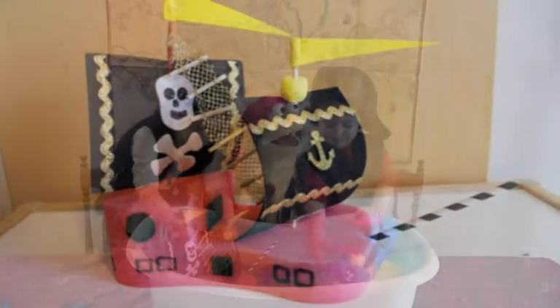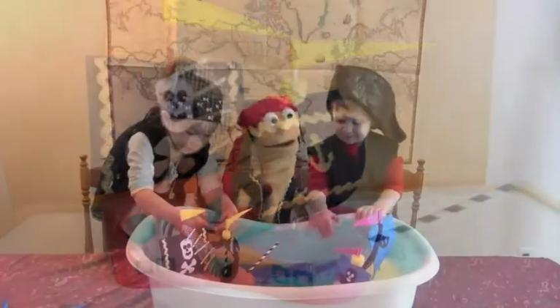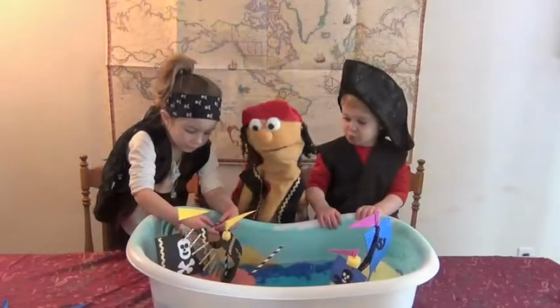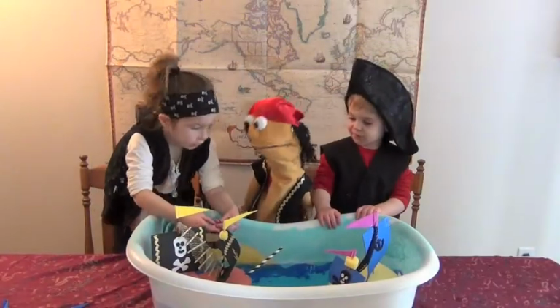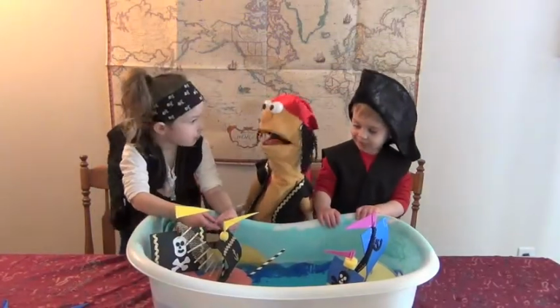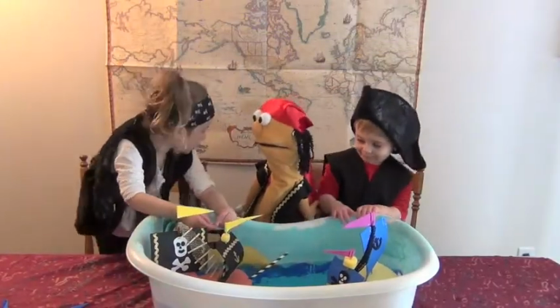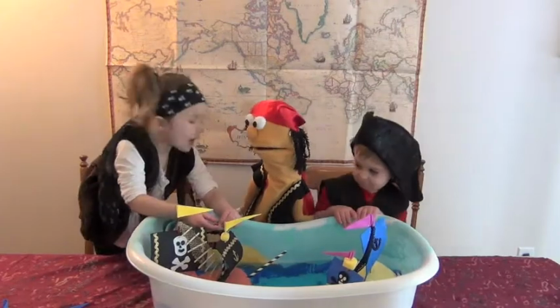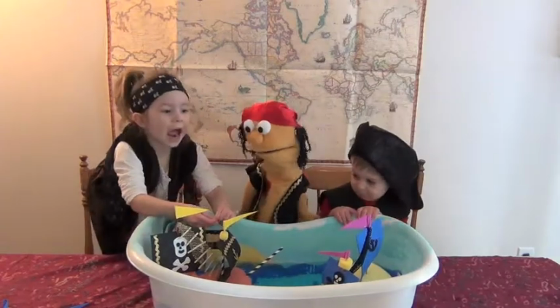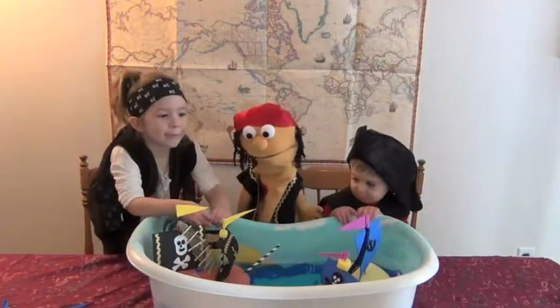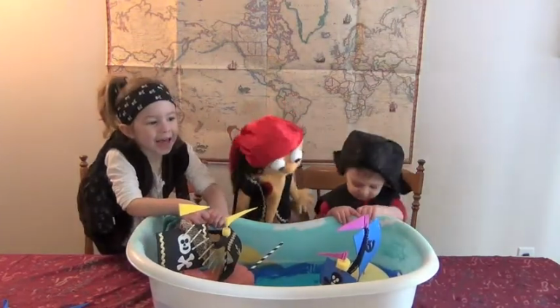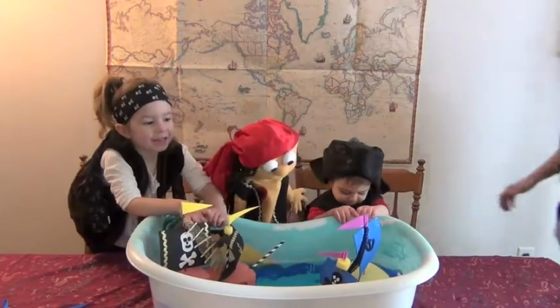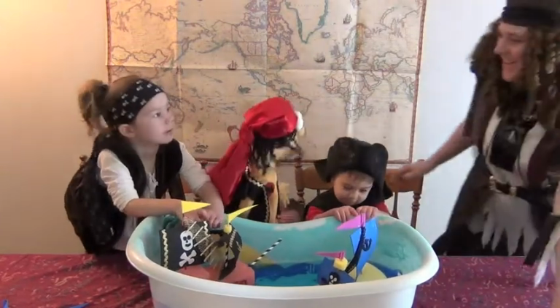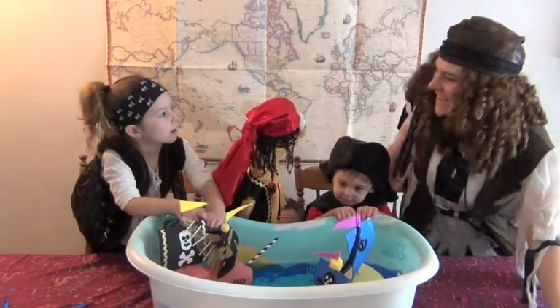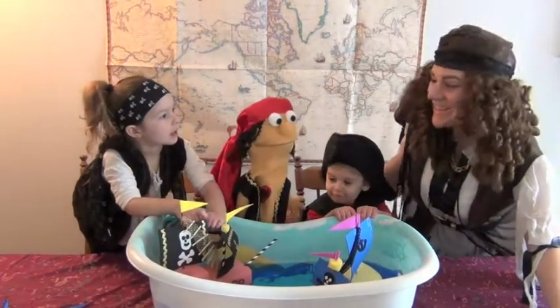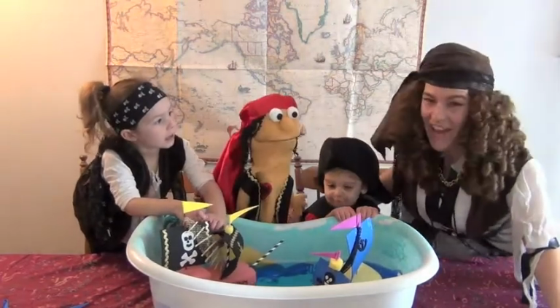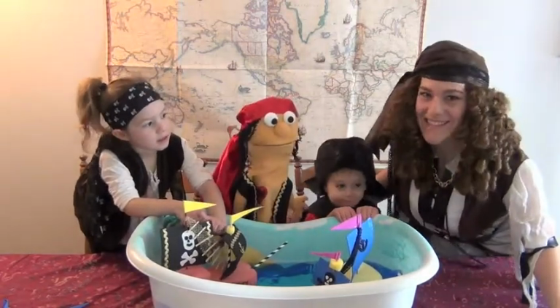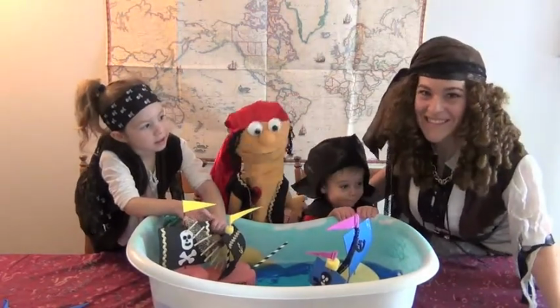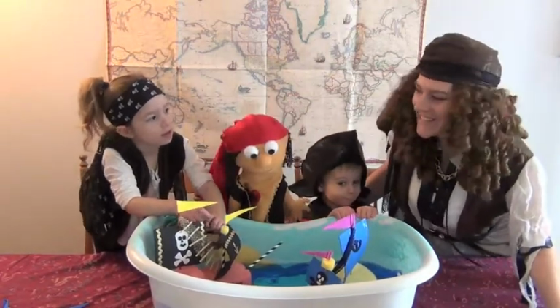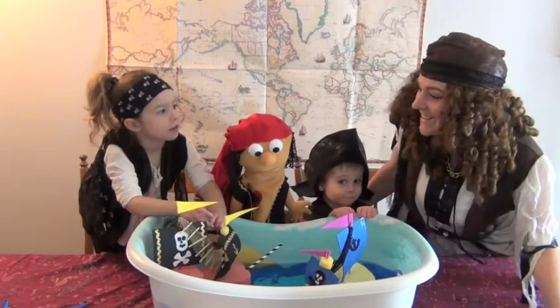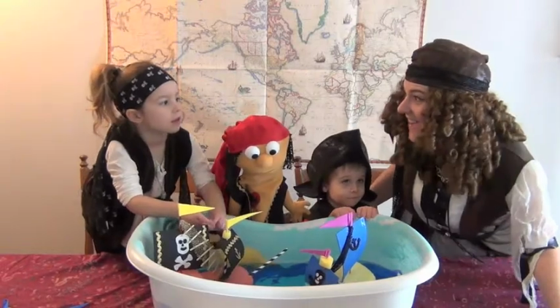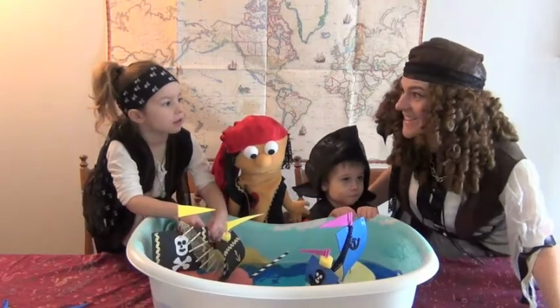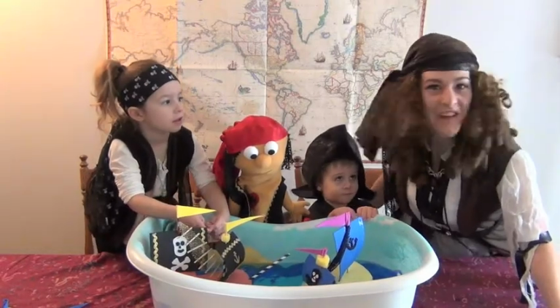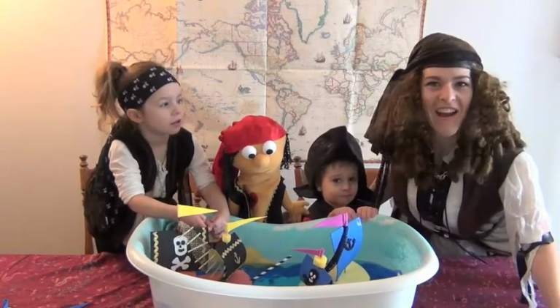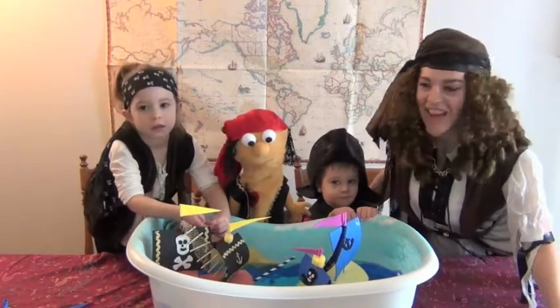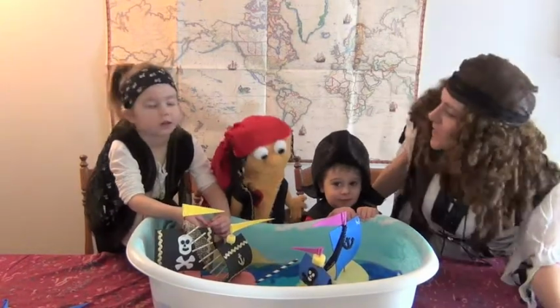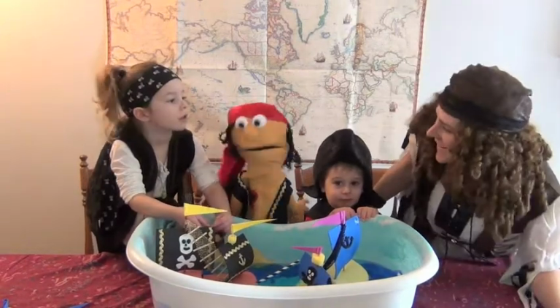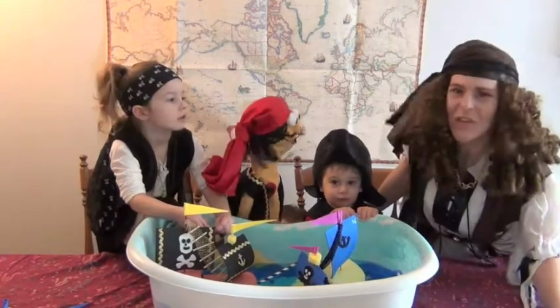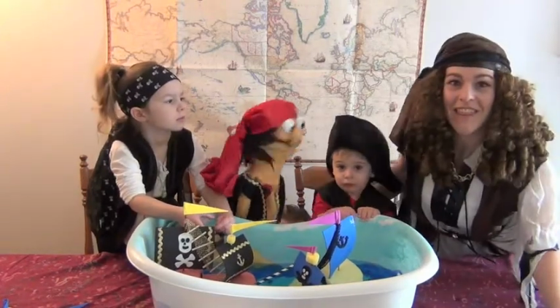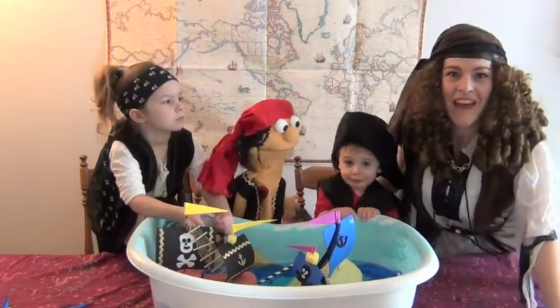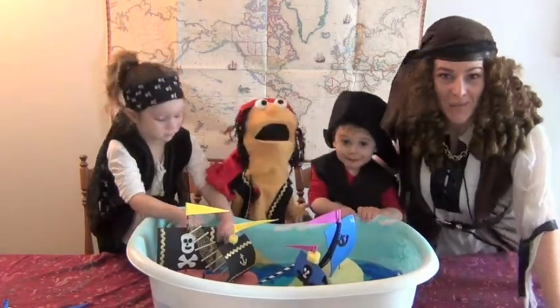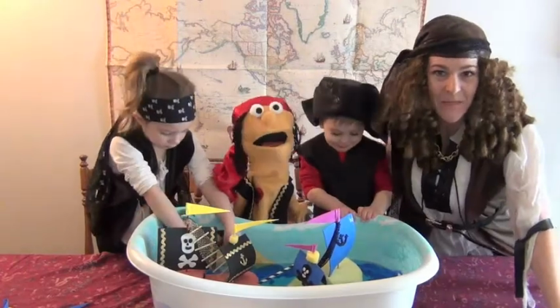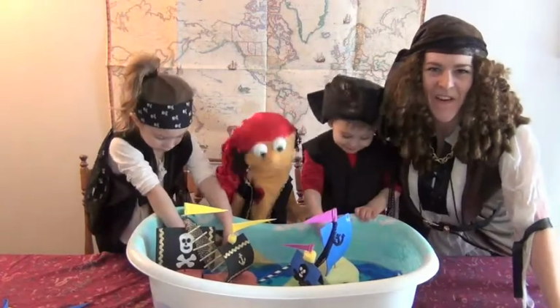Hoist the sails in full speed ahead! Hi-hi, Captain! Oh, hi, mates! Tis a fine day to sail the seven seas, and a day tis ripe for crafting. Come on, Pete, let's show these landlubbers how to make a pirate ship of their own.